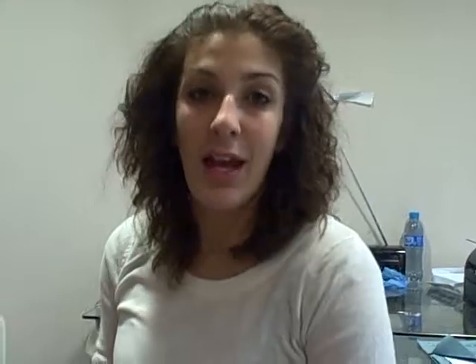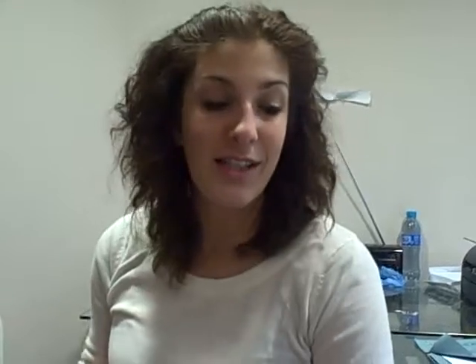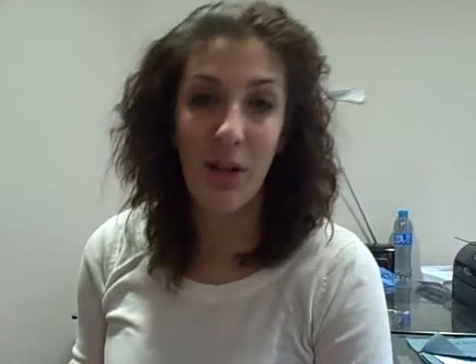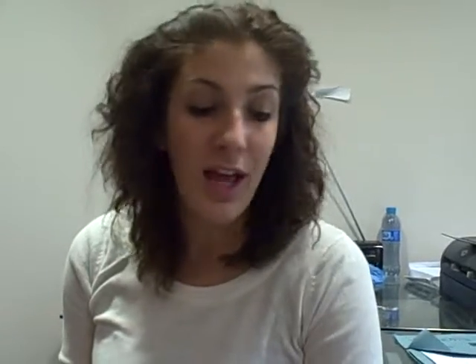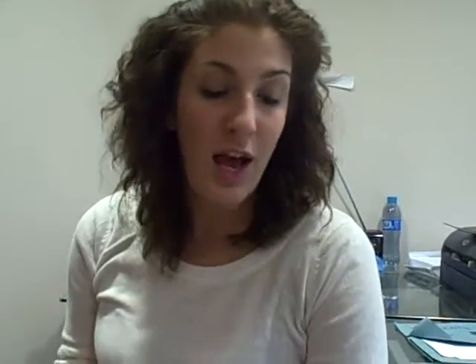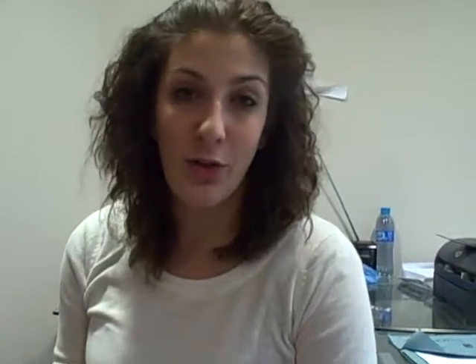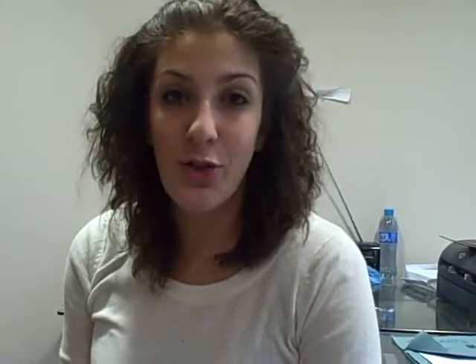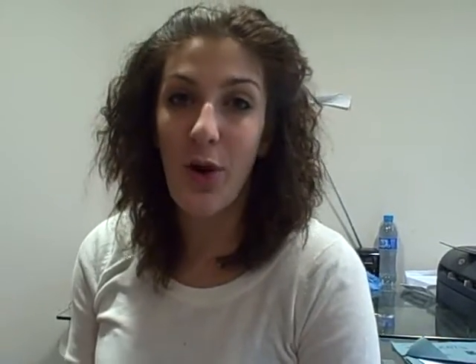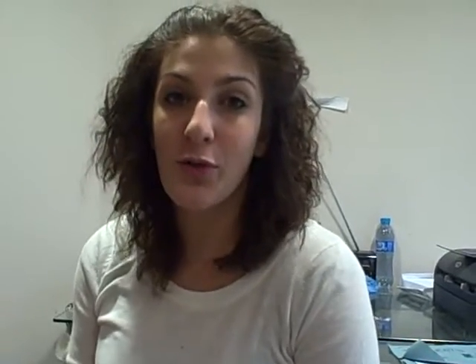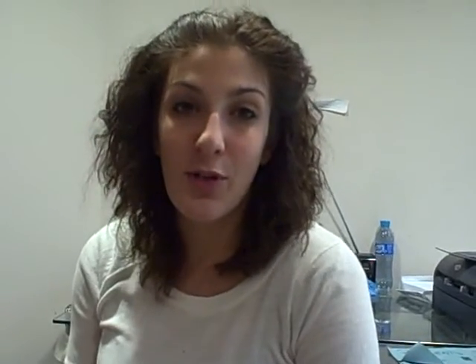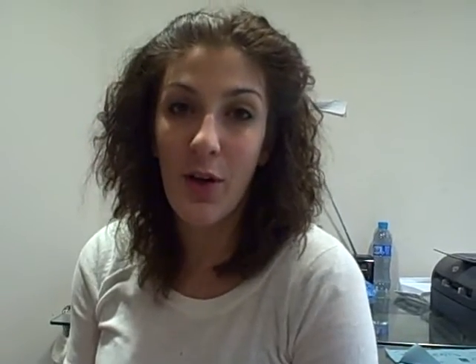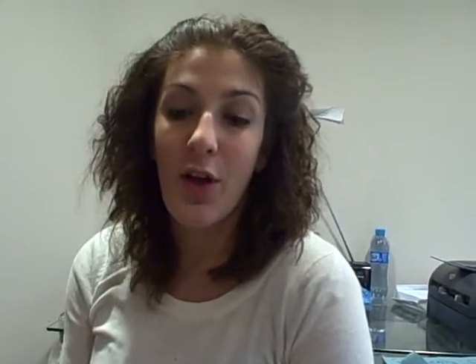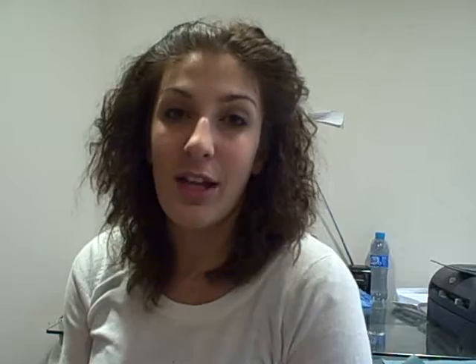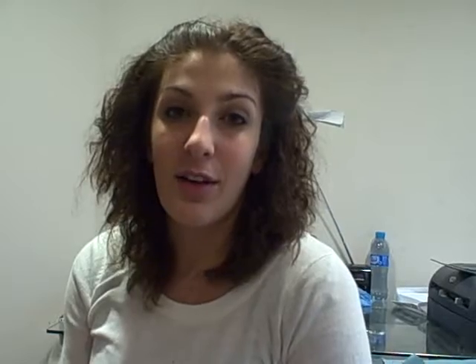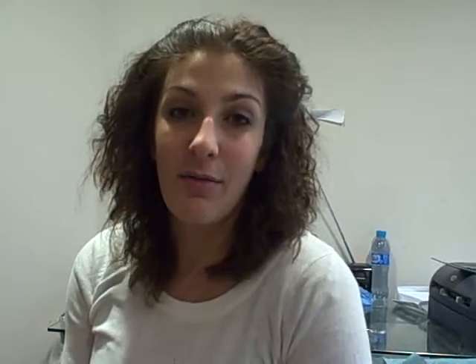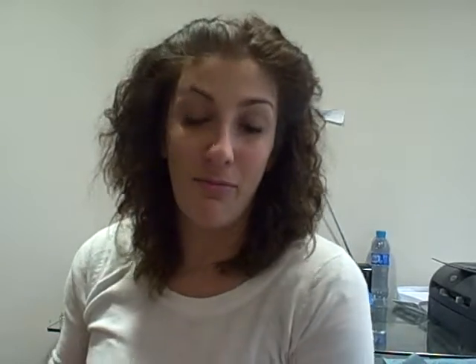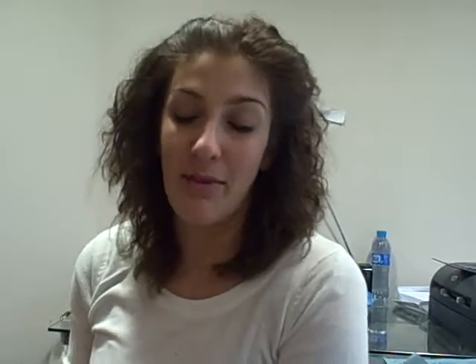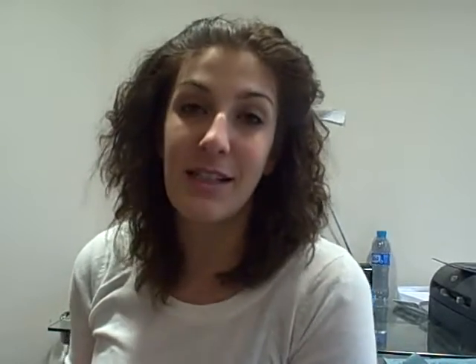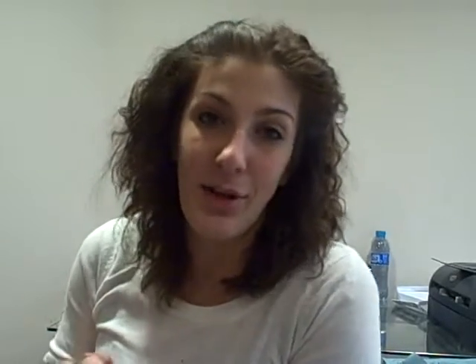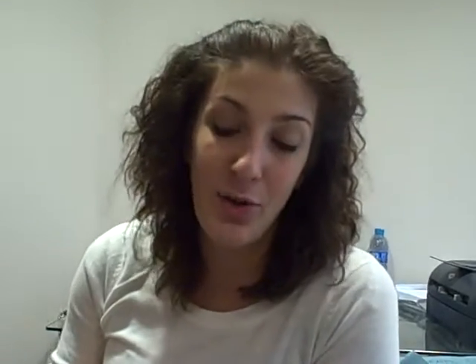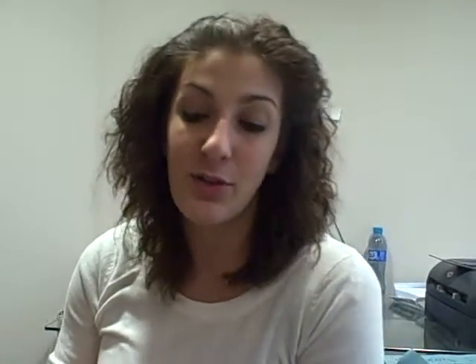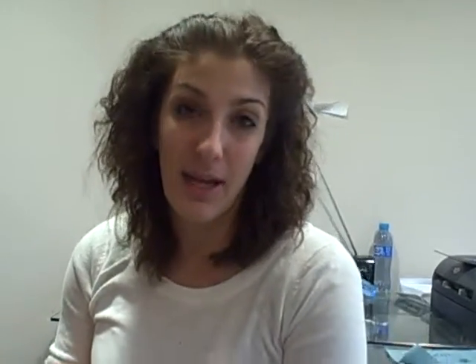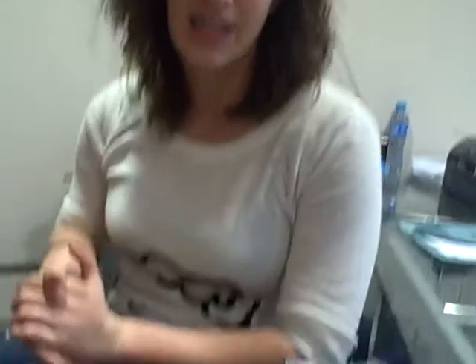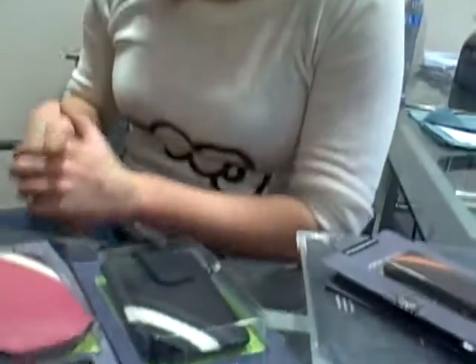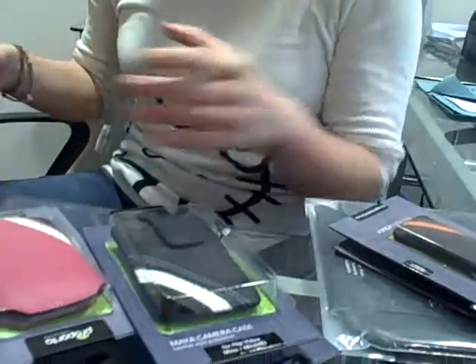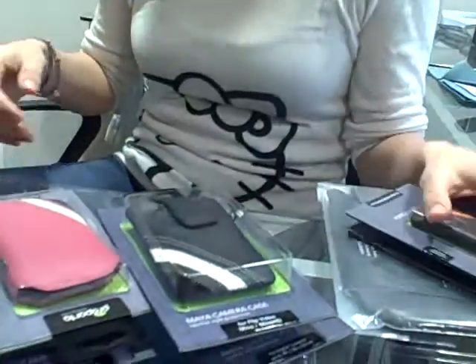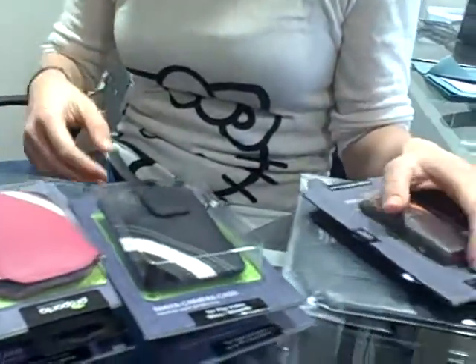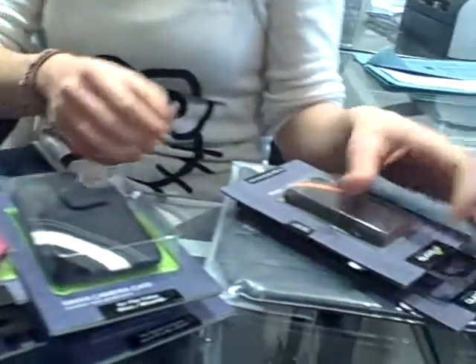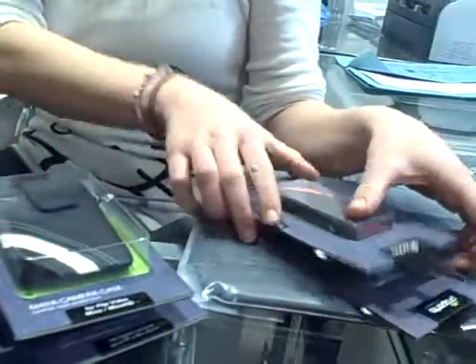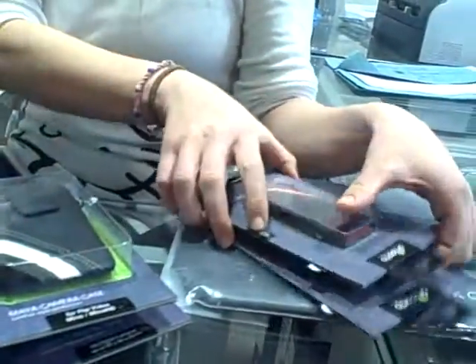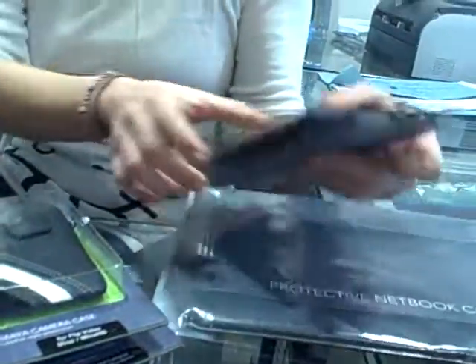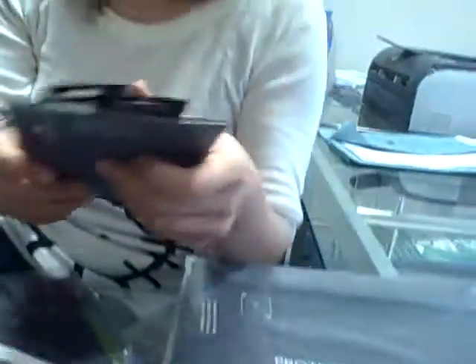Hello ladies and gentlemen, we're going to introduce you our most famous and demanded range of products, which is the Maya cases. They come in a variety of sizes, starting with the smaller ones.